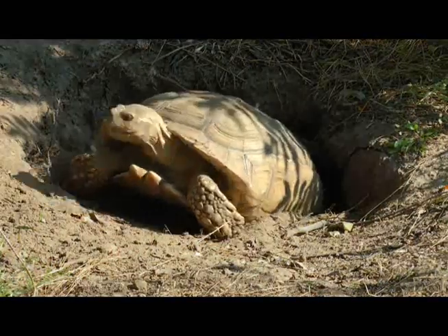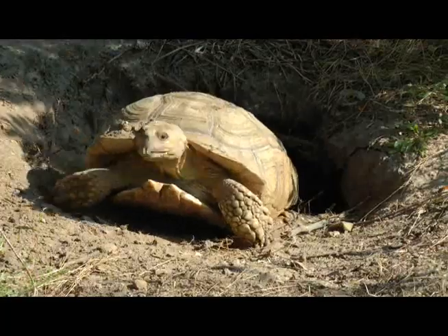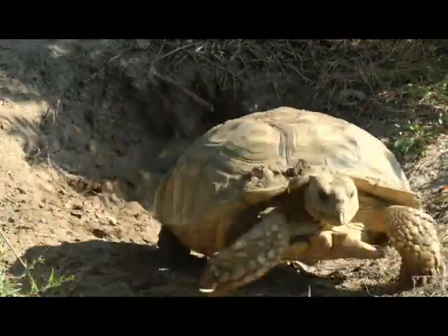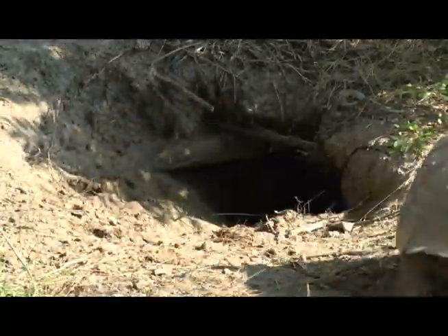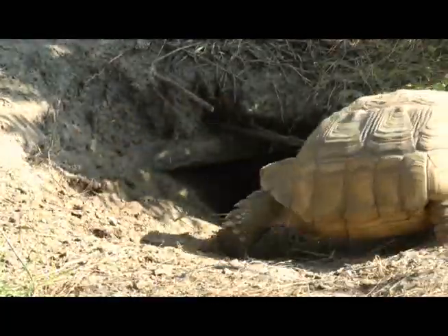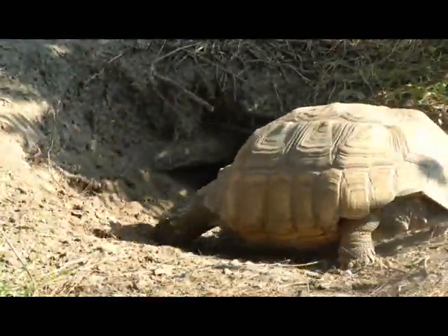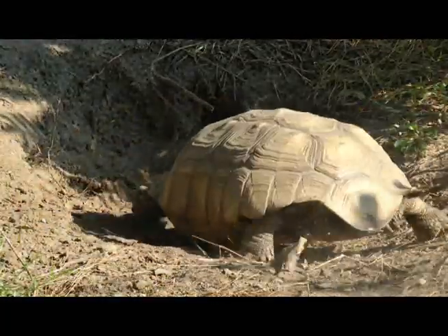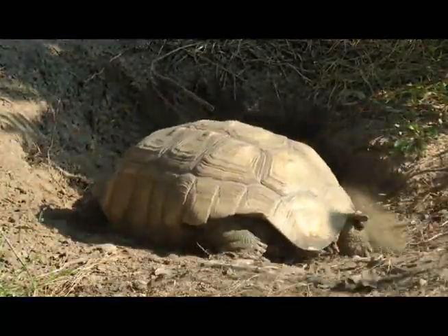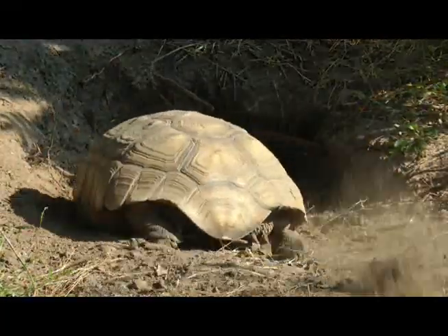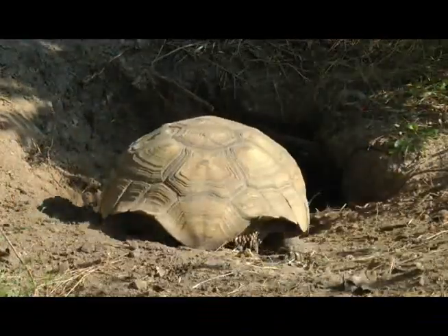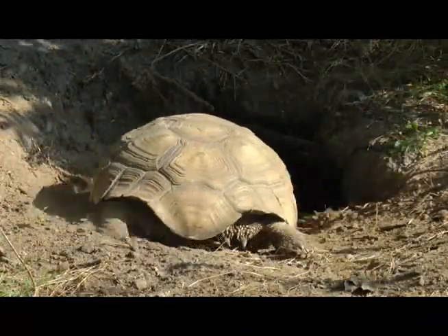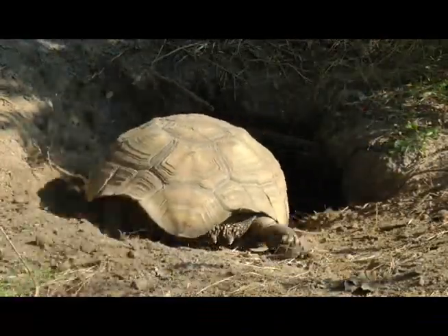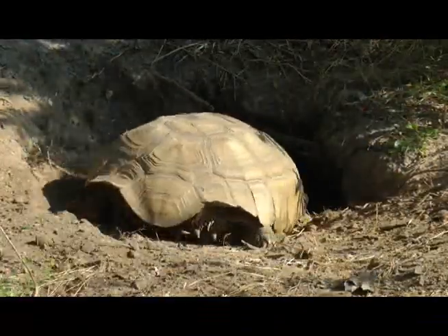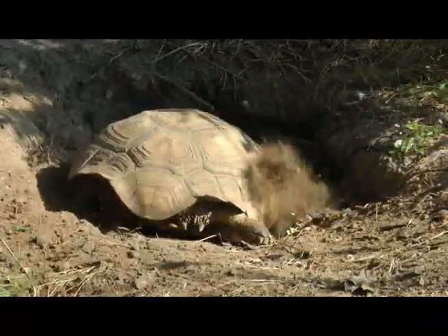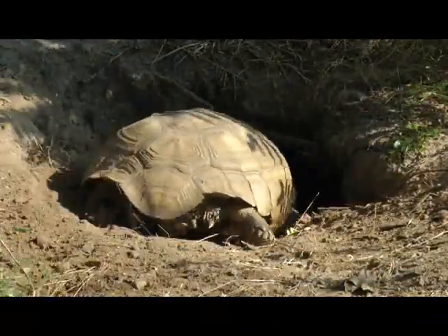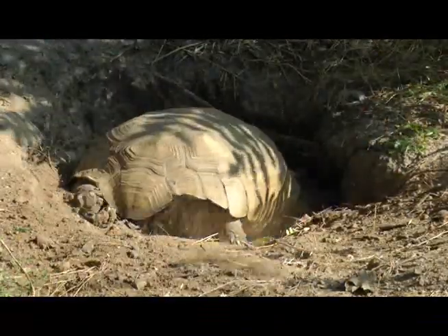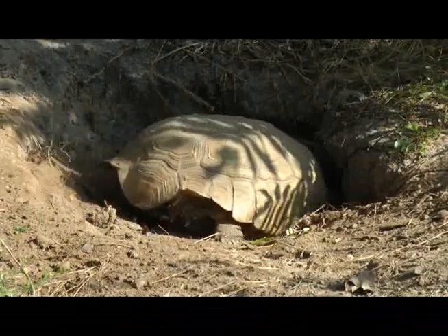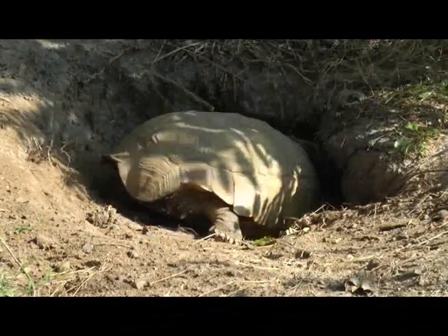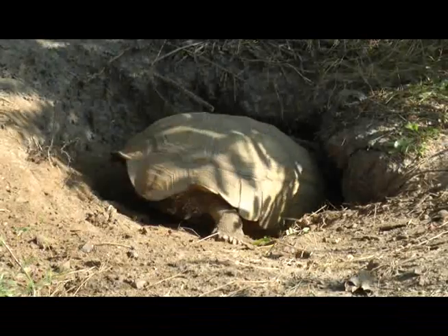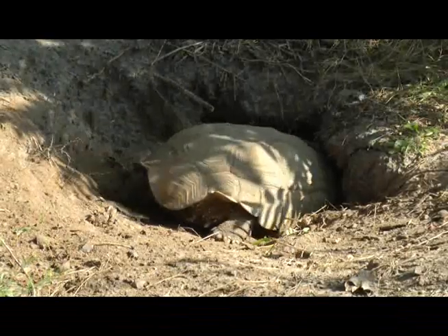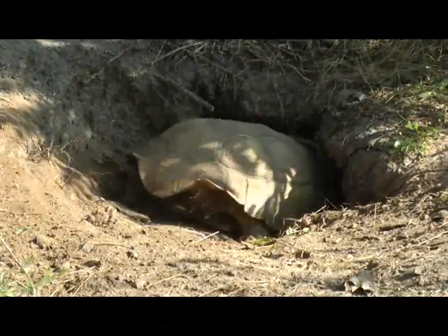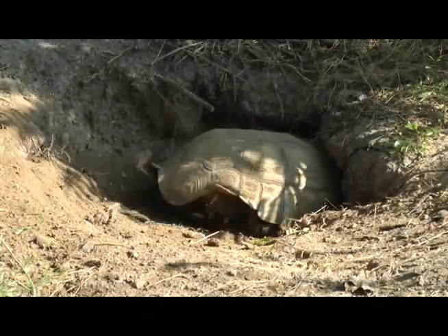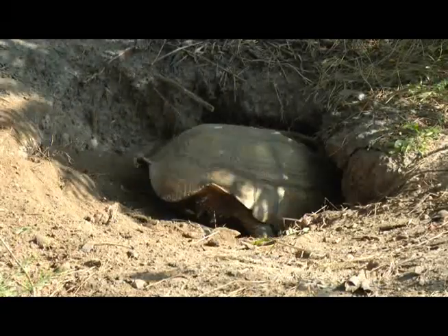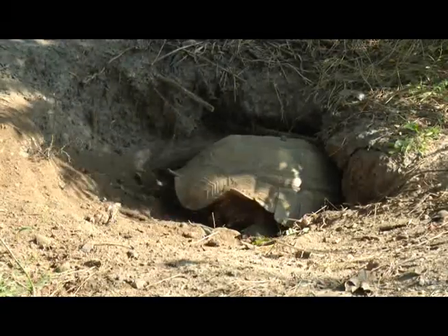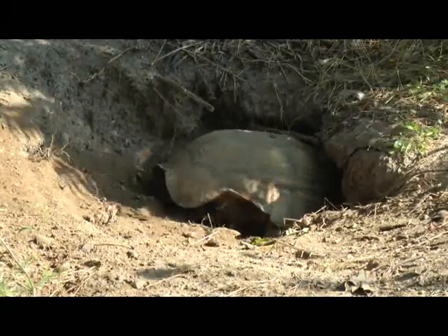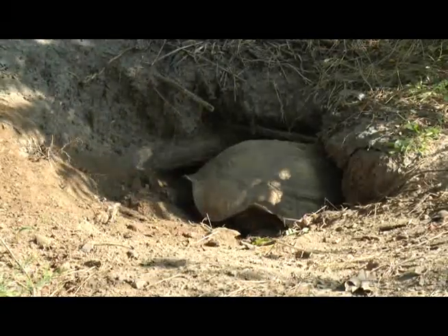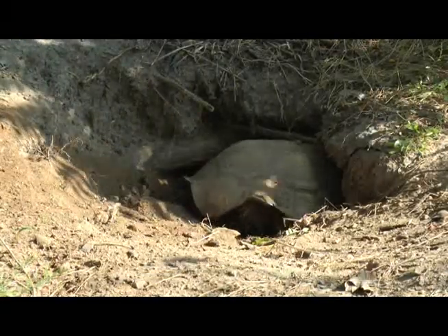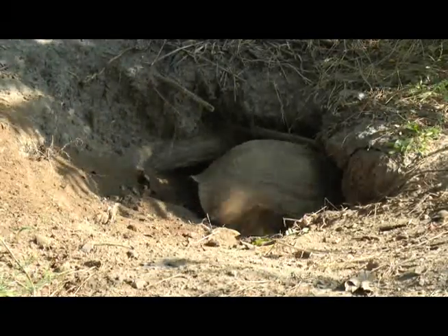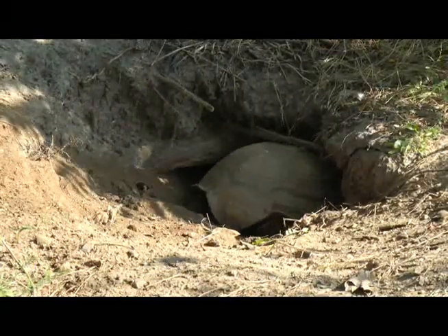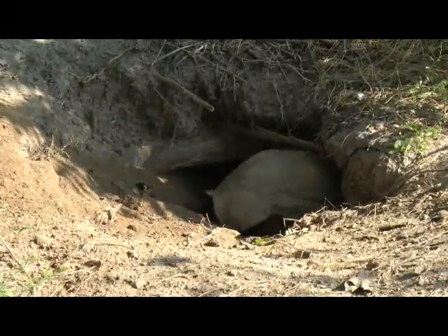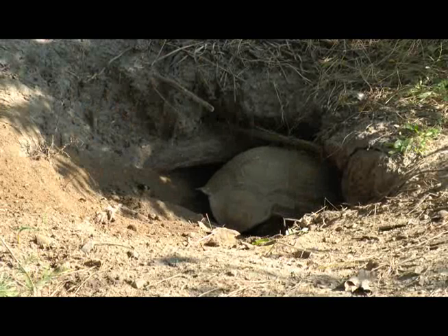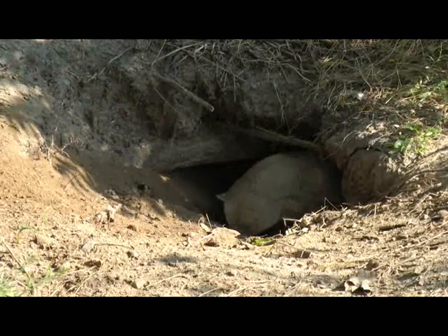Rain washing in is actually what they want in the desert. You'll notice she'll come out and look around — what she's doing is making sure nothing's watching her dig this burrow. So until she gets to safe depths, you'll see her do that a lot.